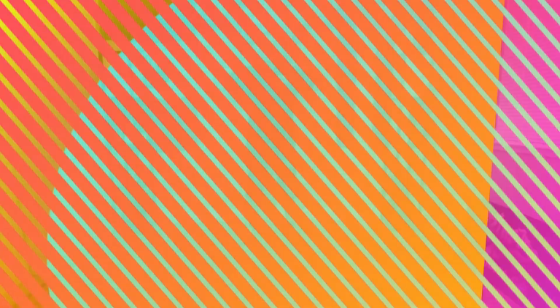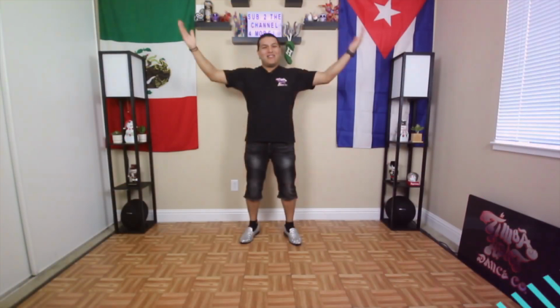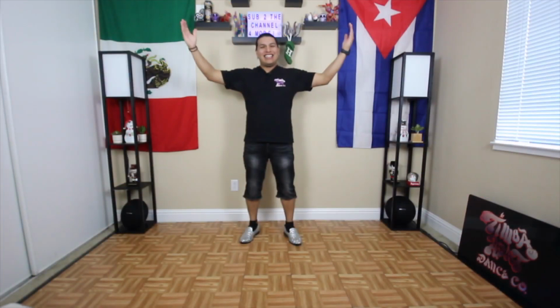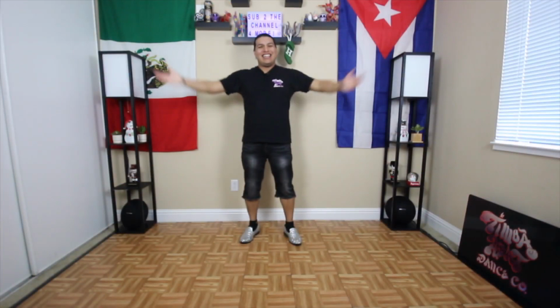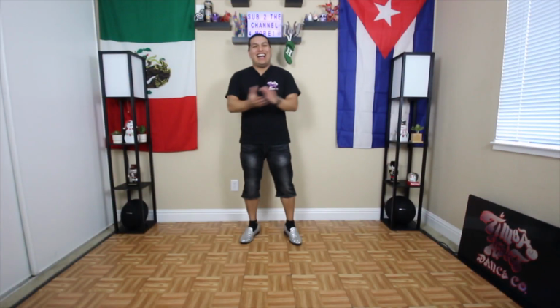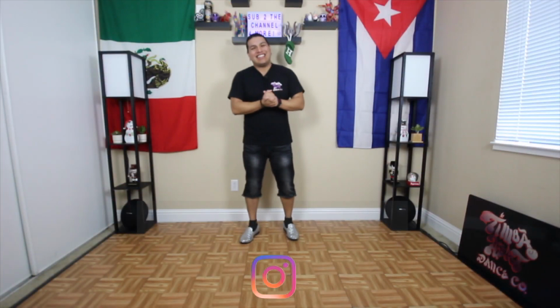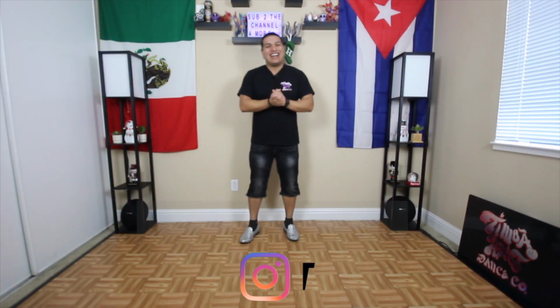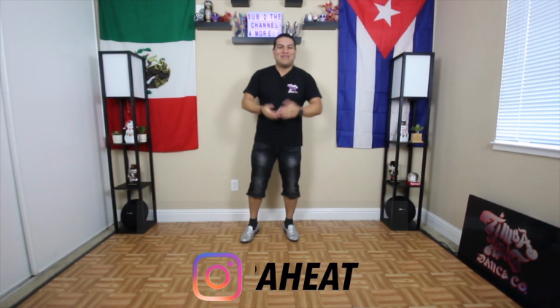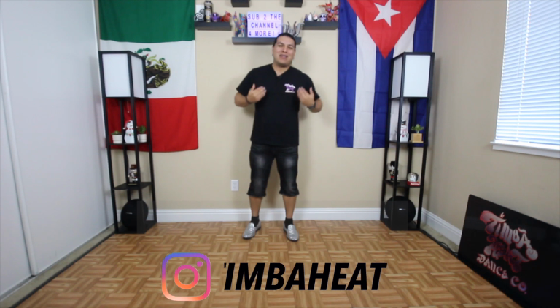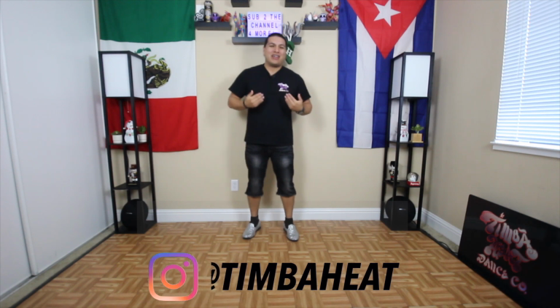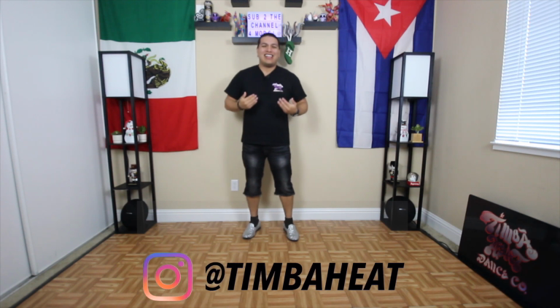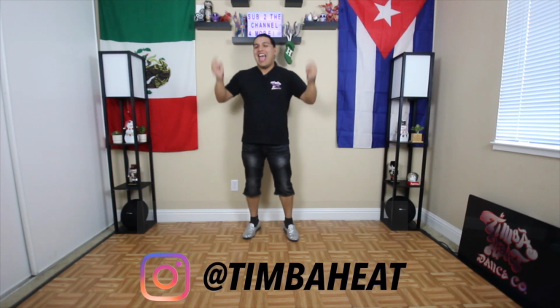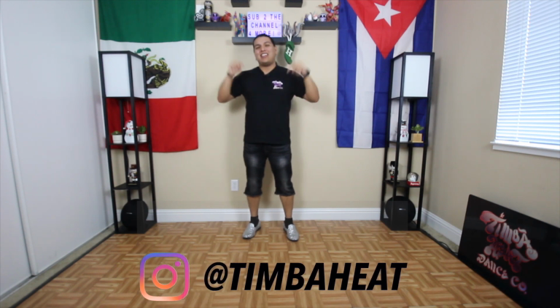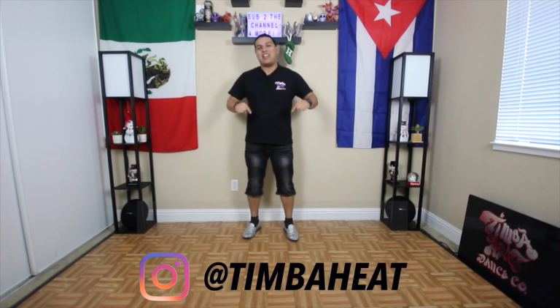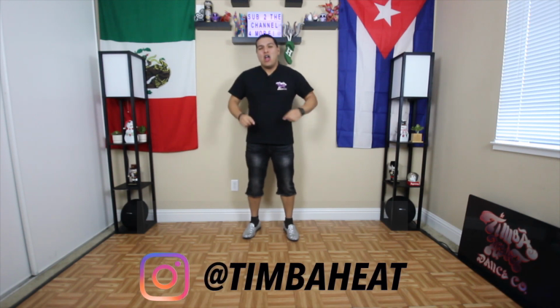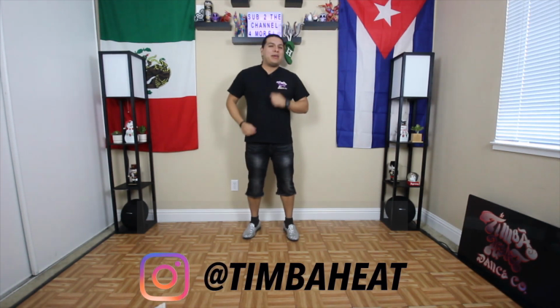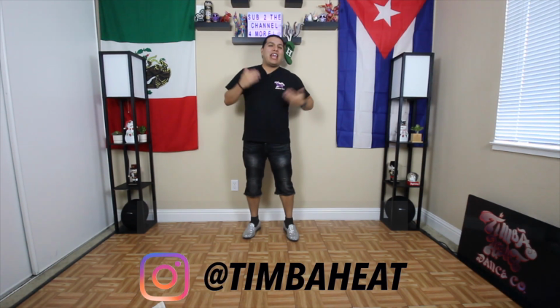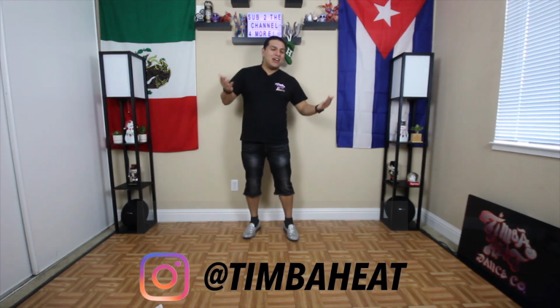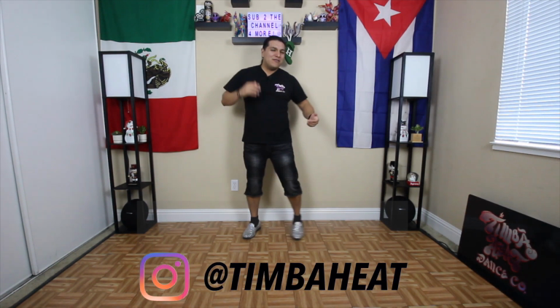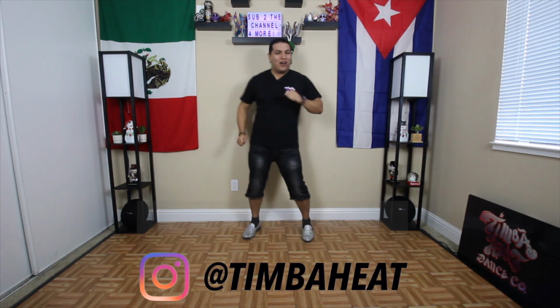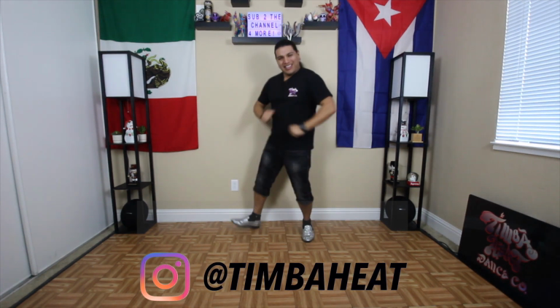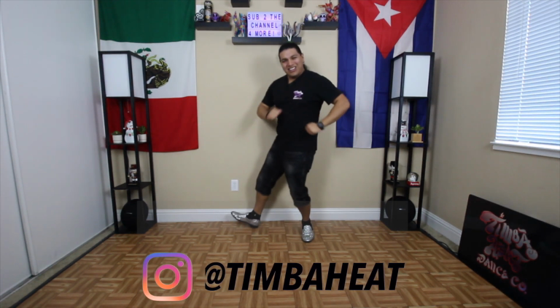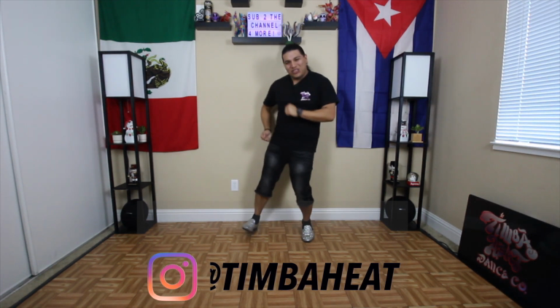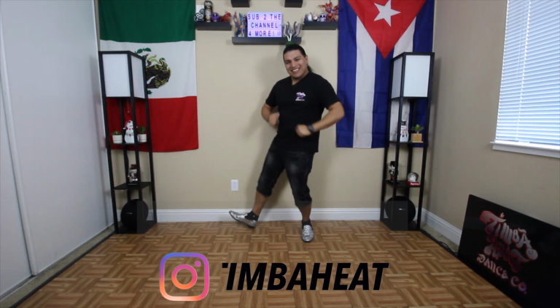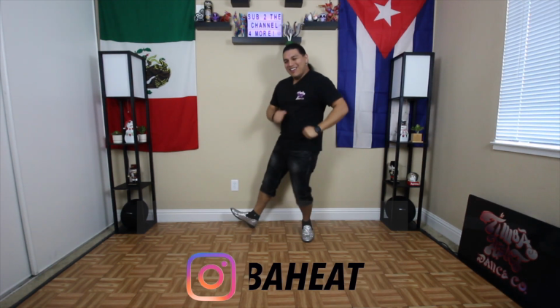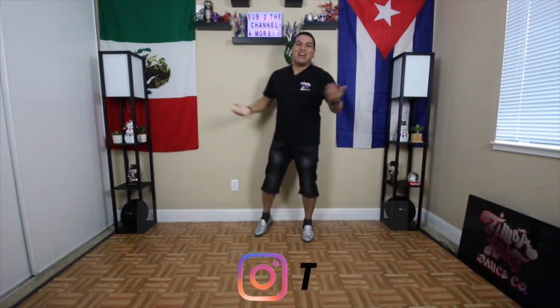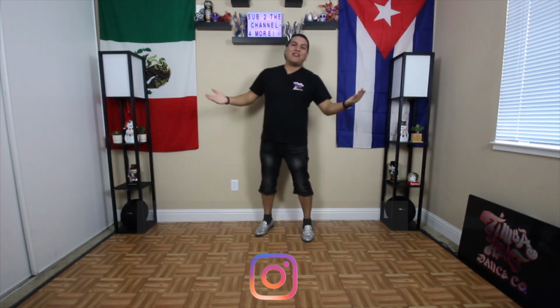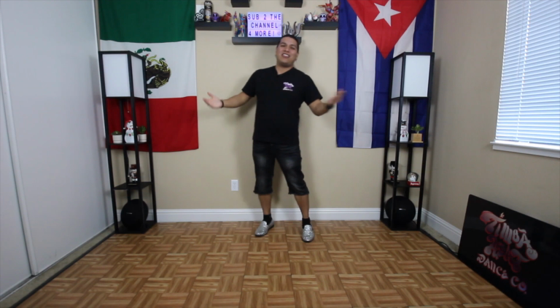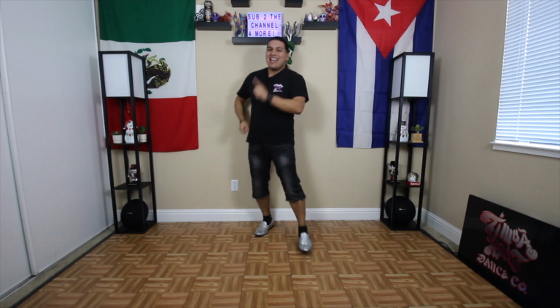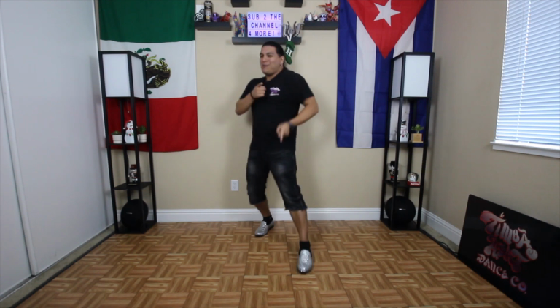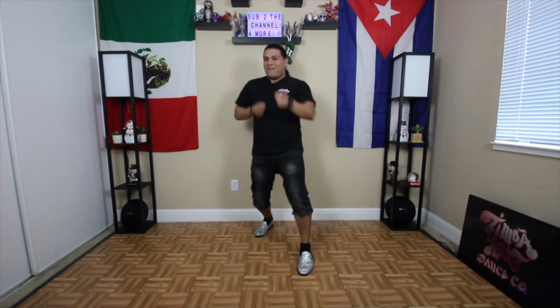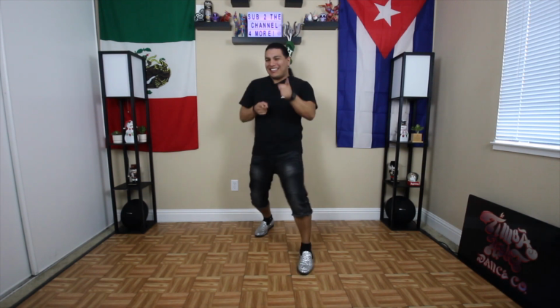Hola mi gente! How's it going? My name is Cibar Gilad and in this video we're going to be learning a fun move called the heel twist. Without further ado, que comence la fiesta!